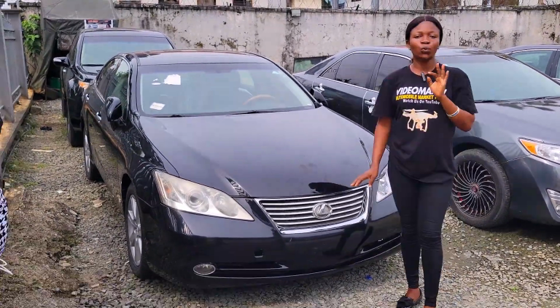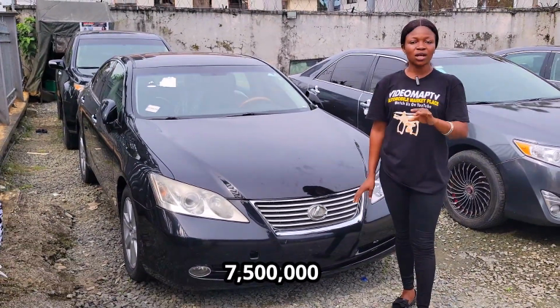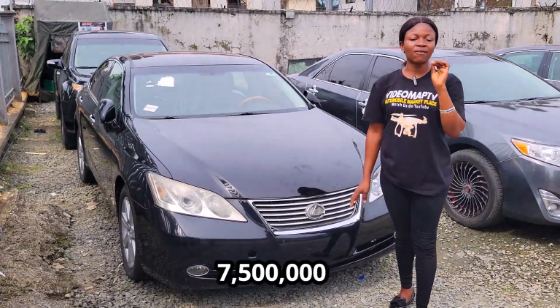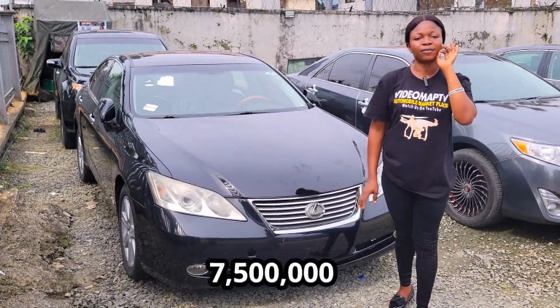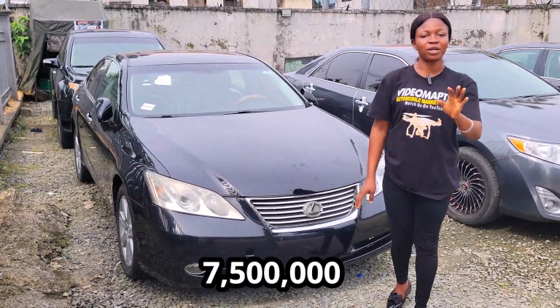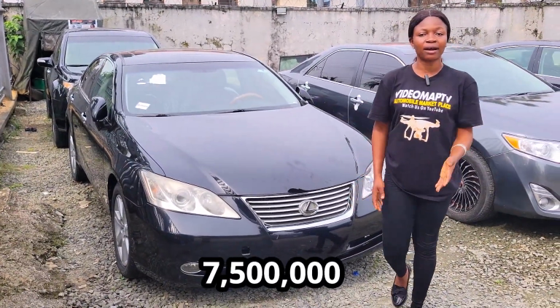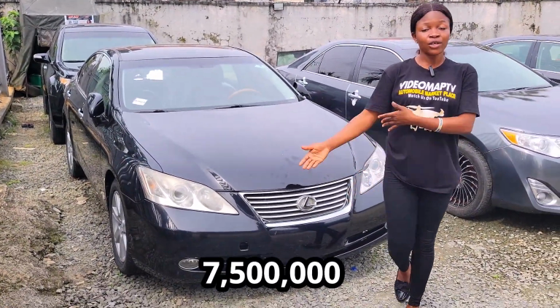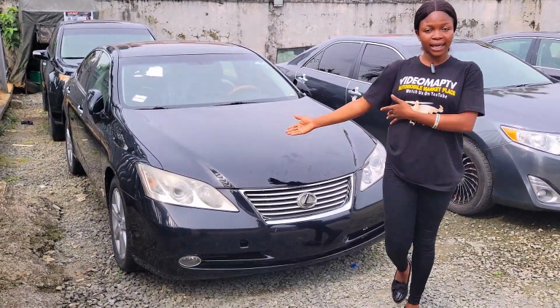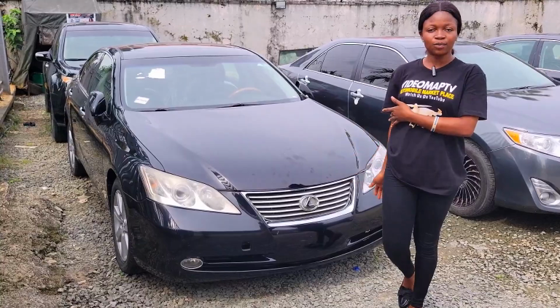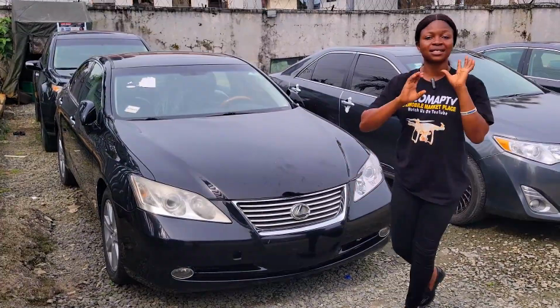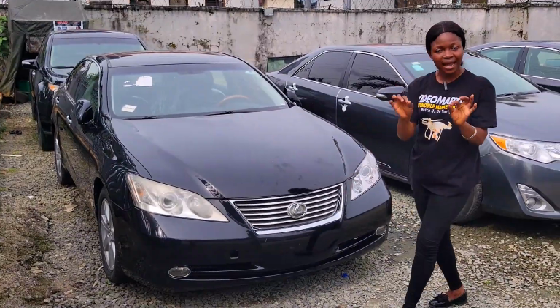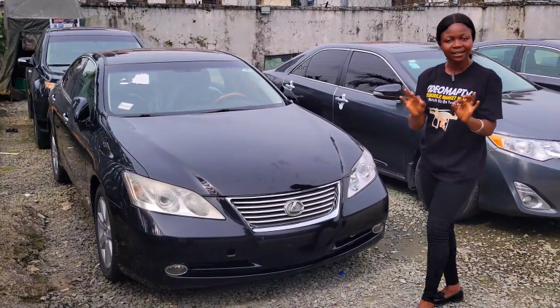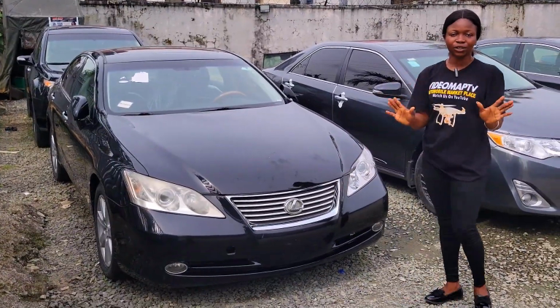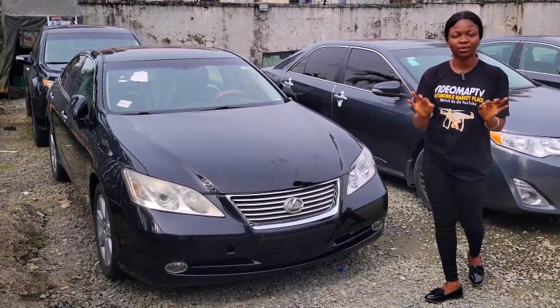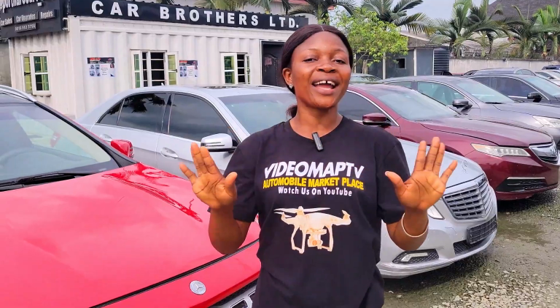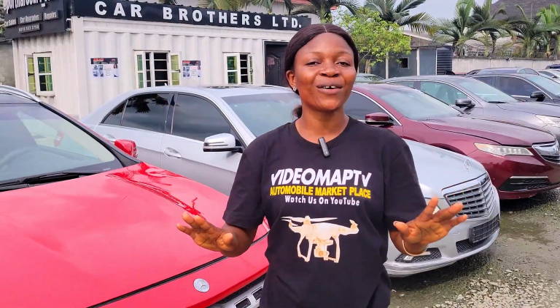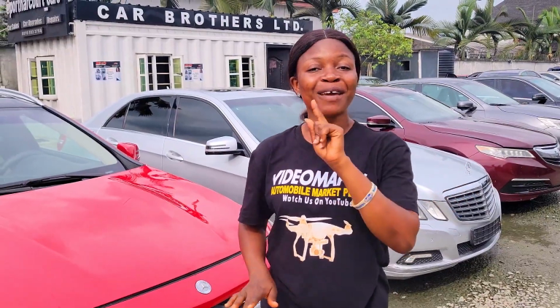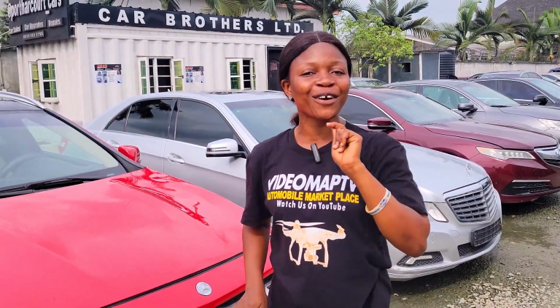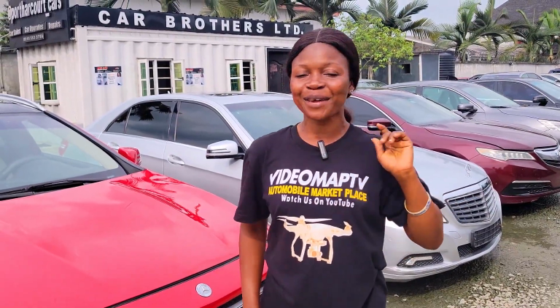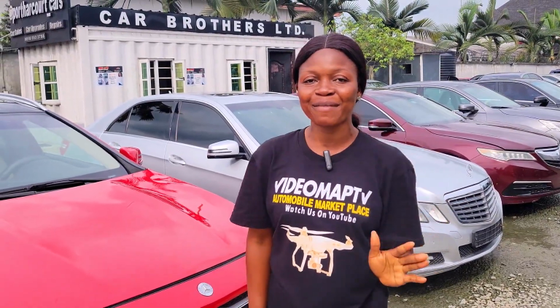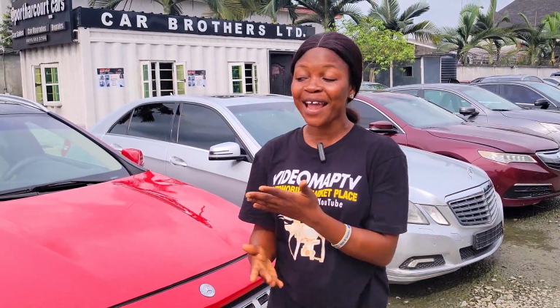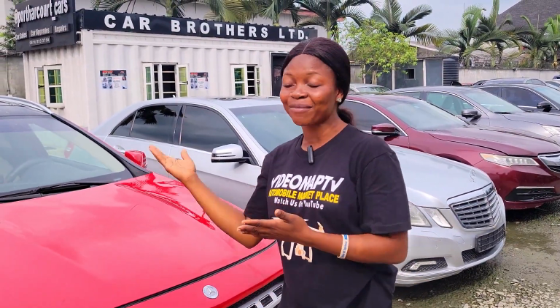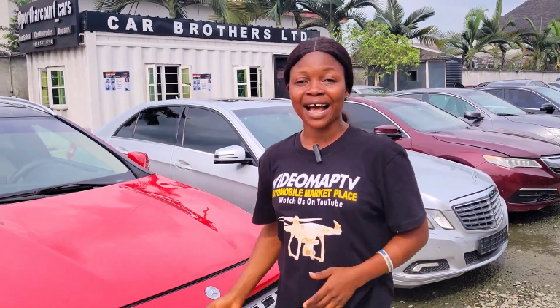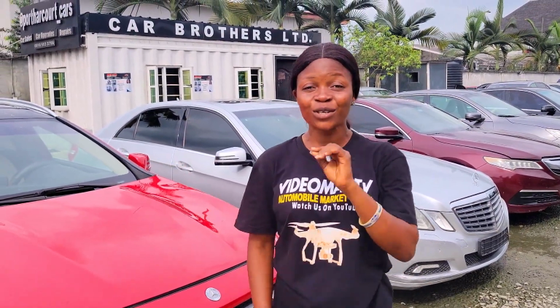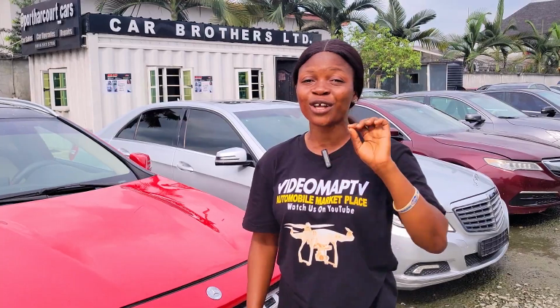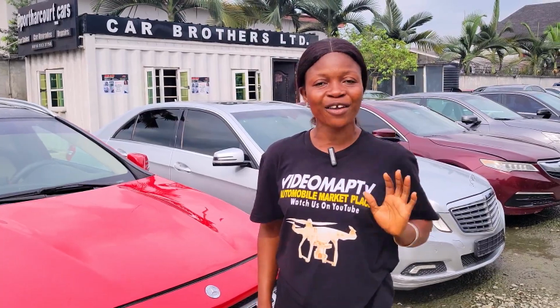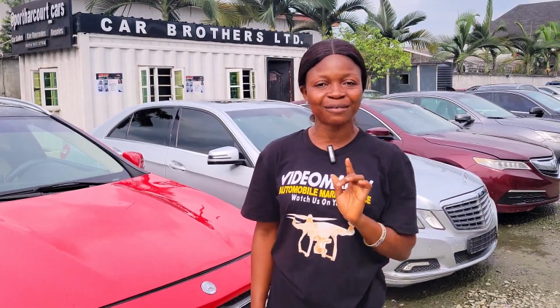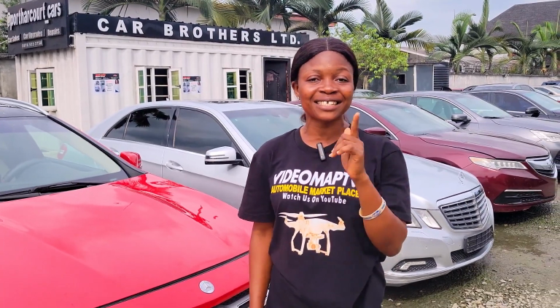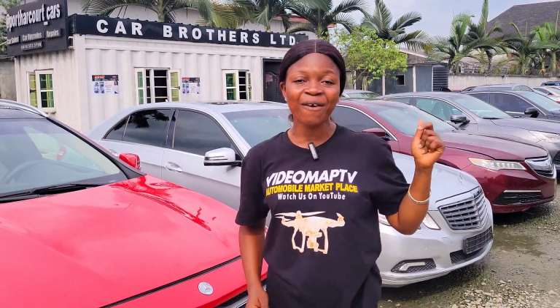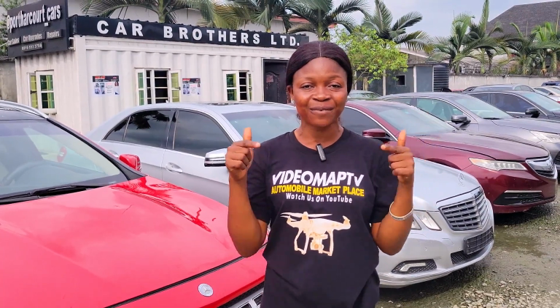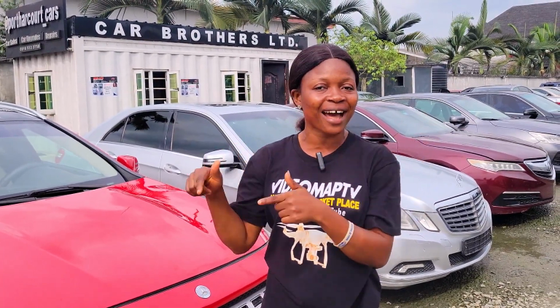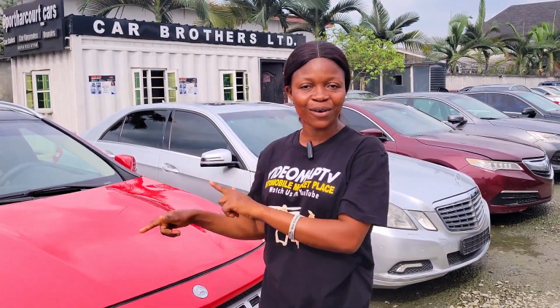With your 7.5 million you would get this baby — it's slightly negotiable. Please do not make payment for any of these cars until you've done your checks and confirmed everything on the car is working perfectly well.